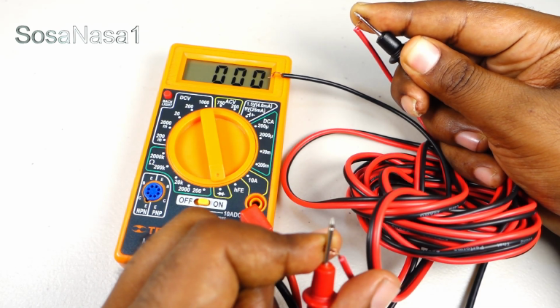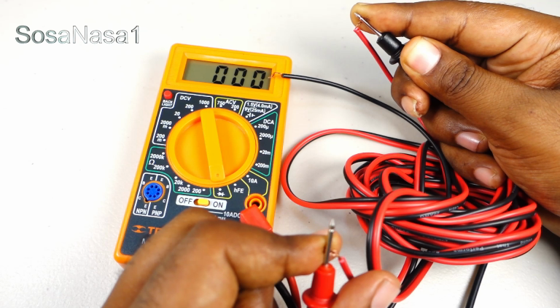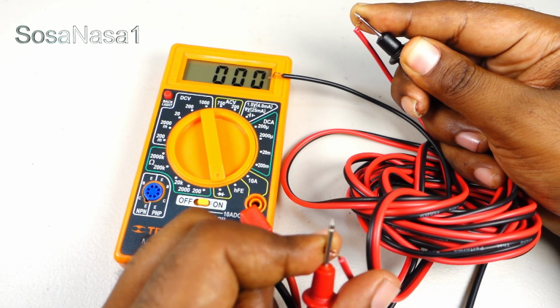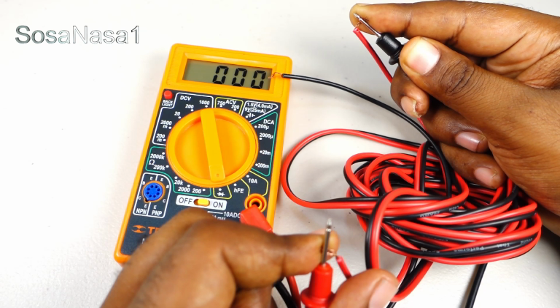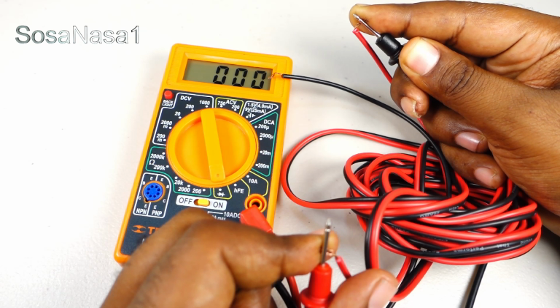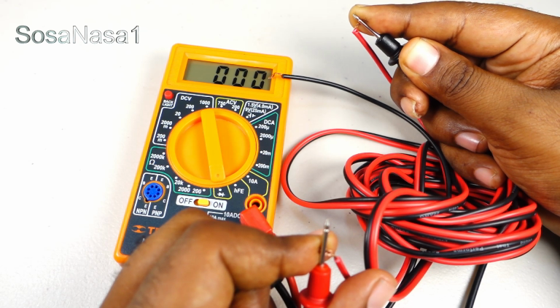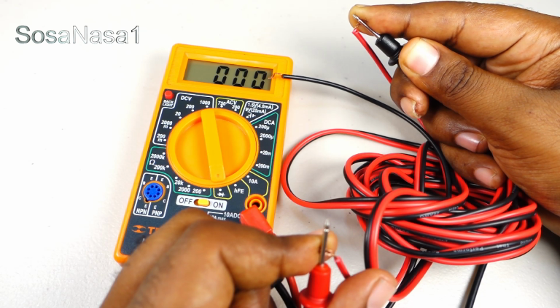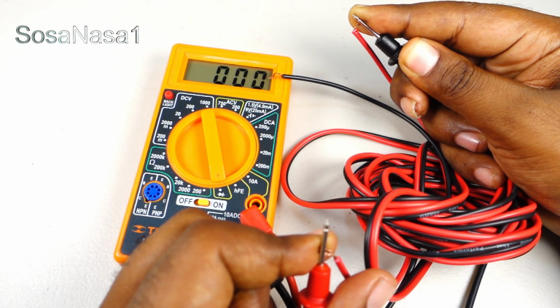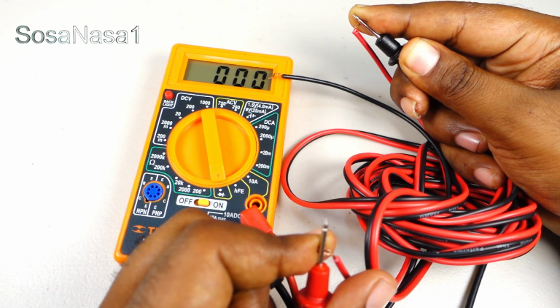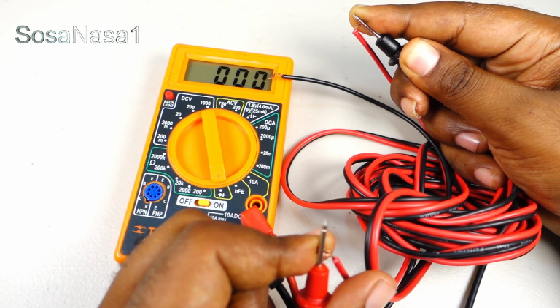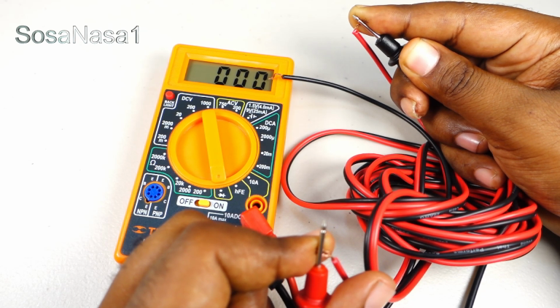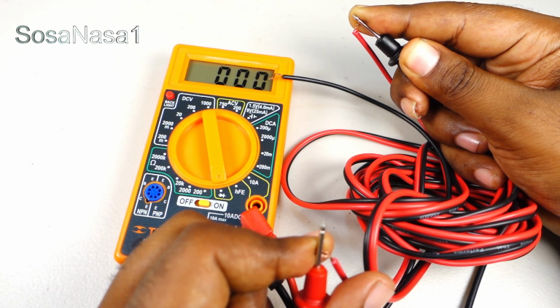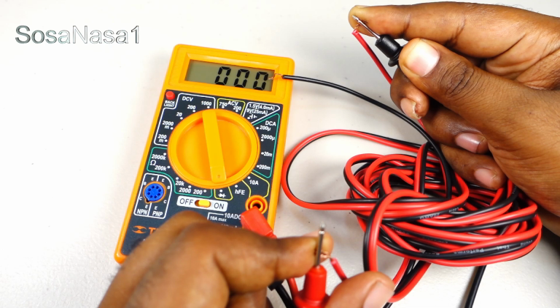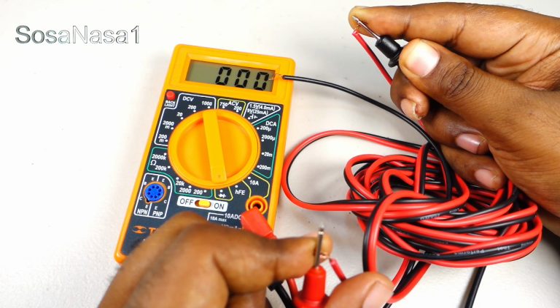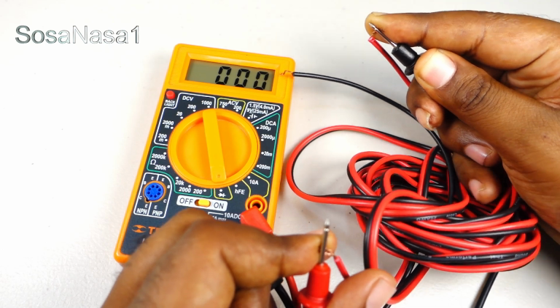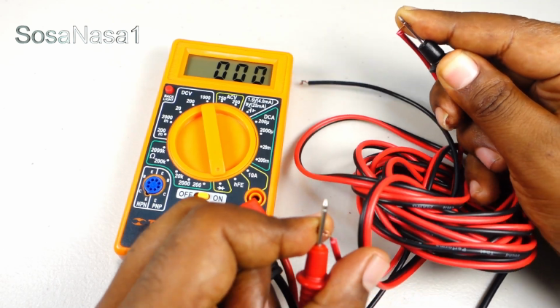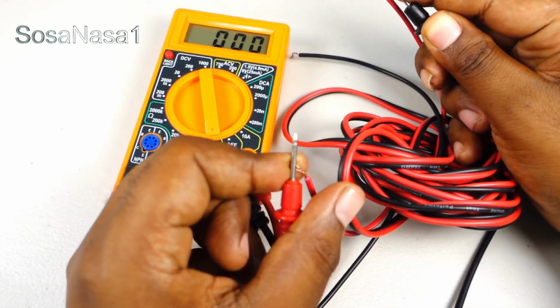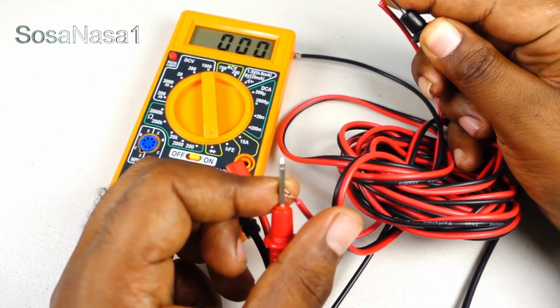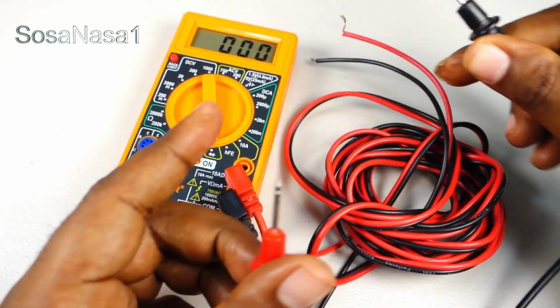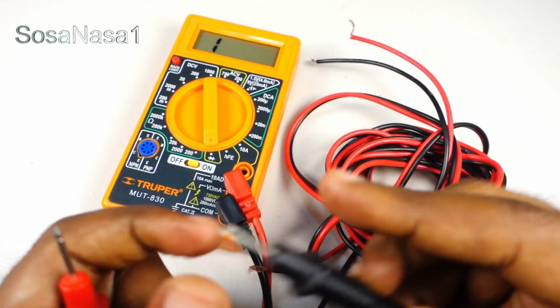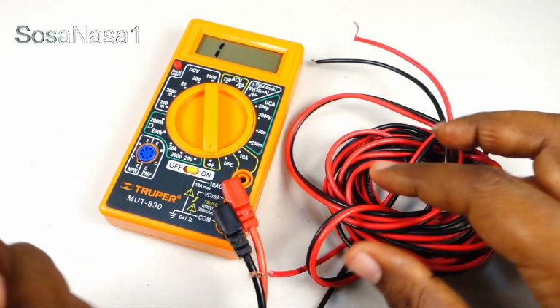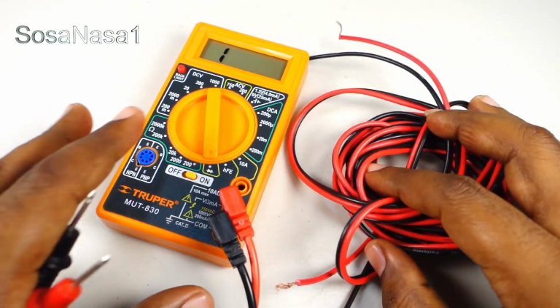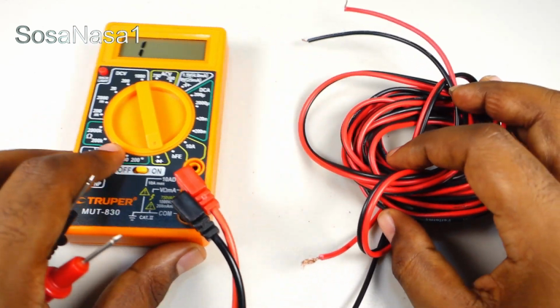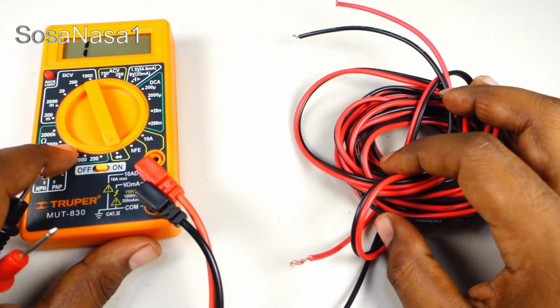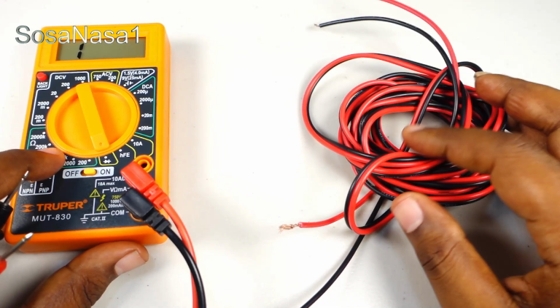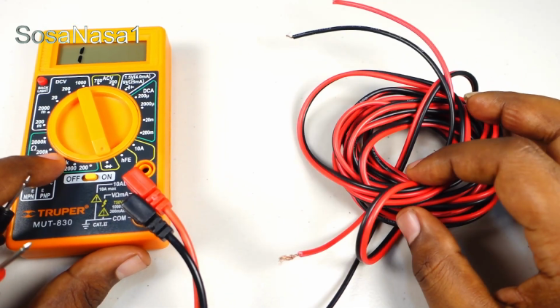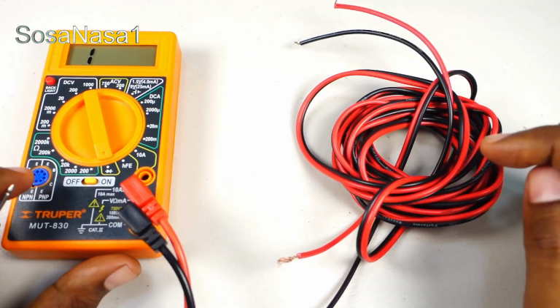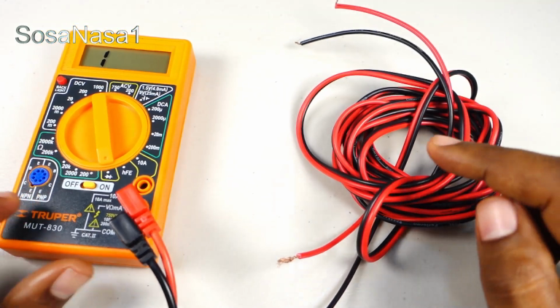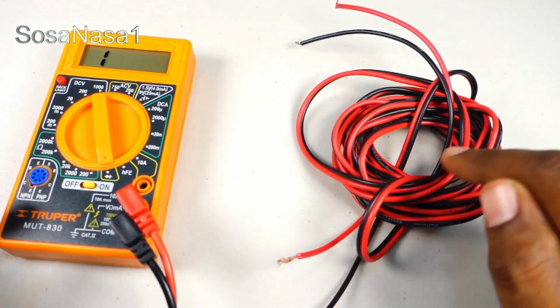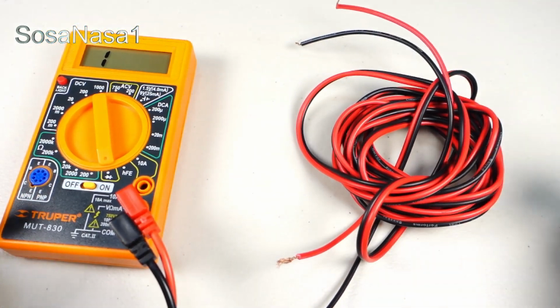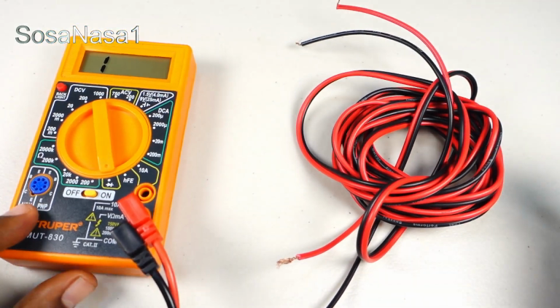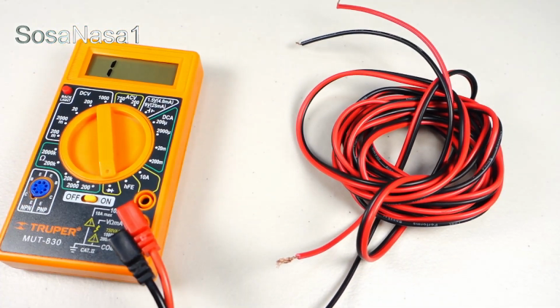This line is good because we have continuity. It means the two lines of this white cable are good.